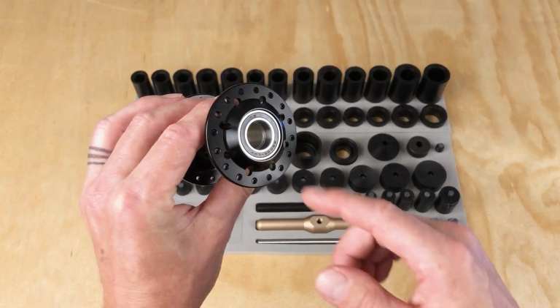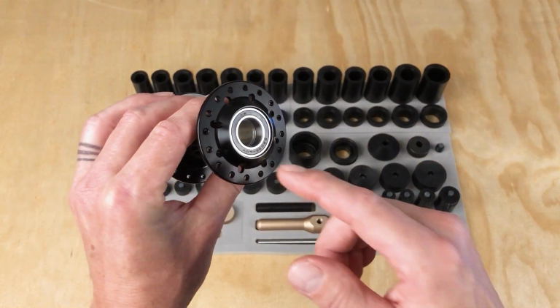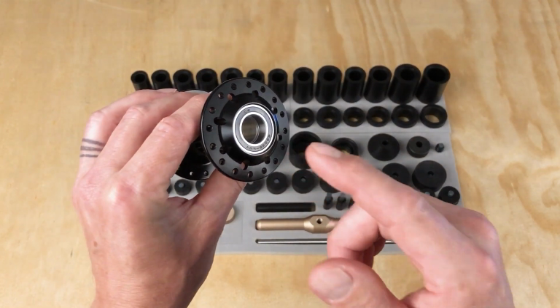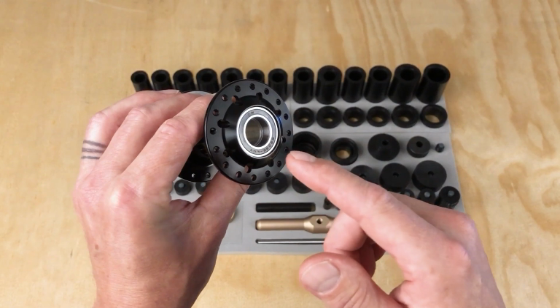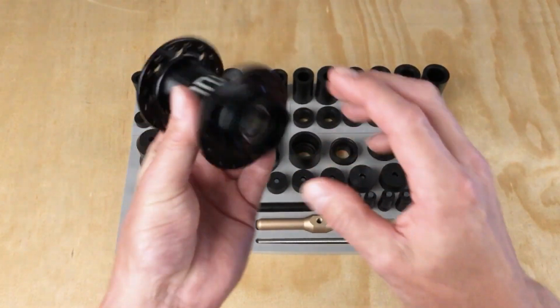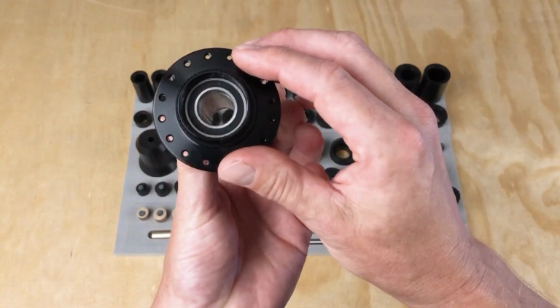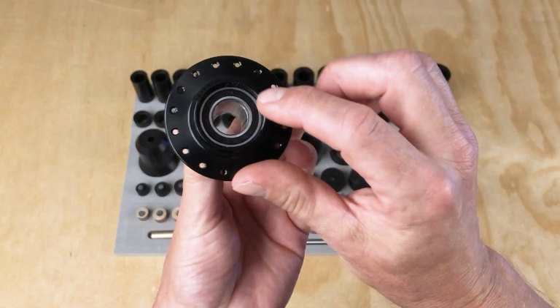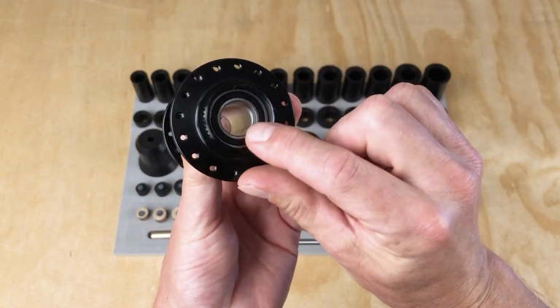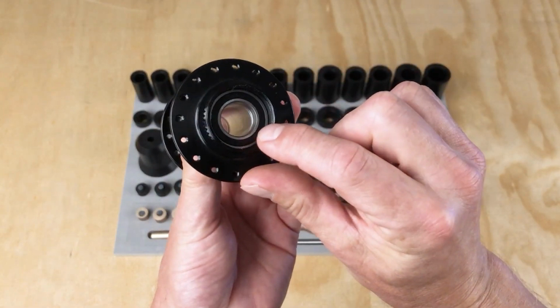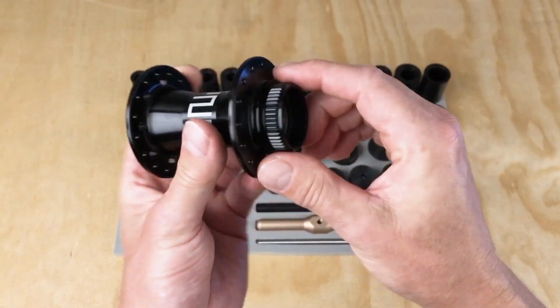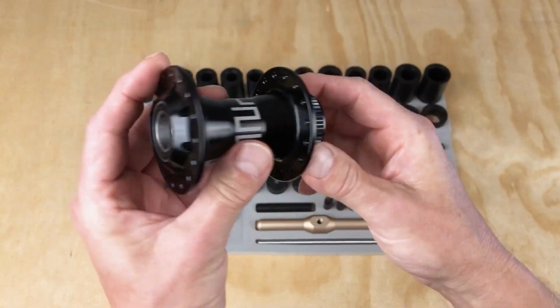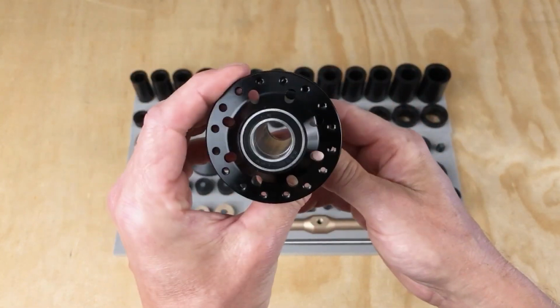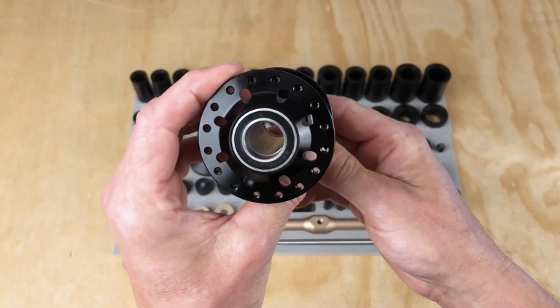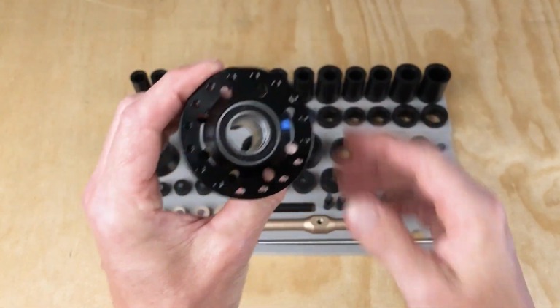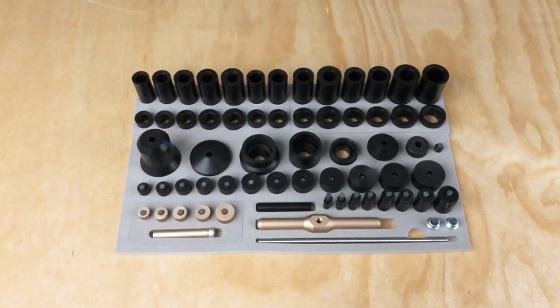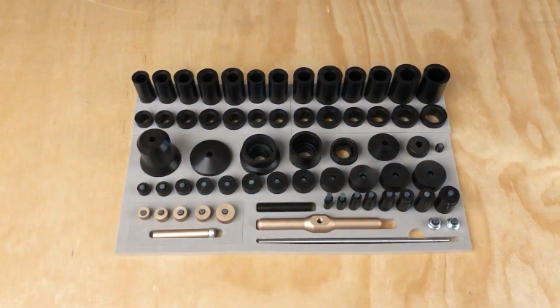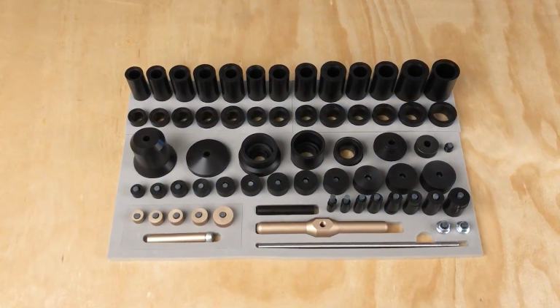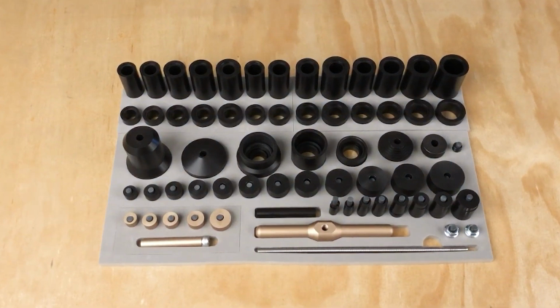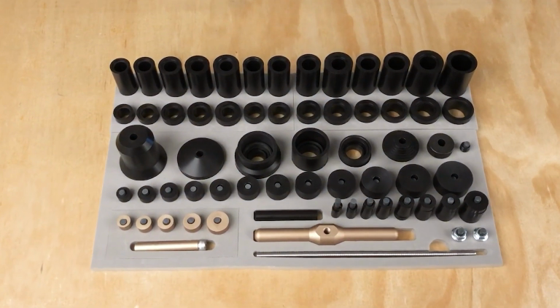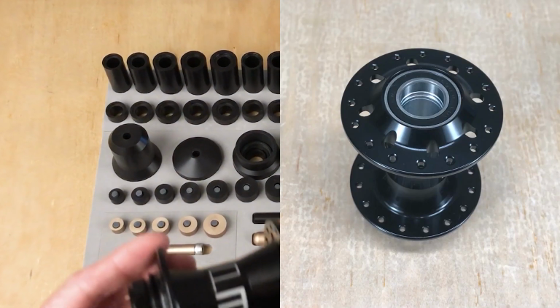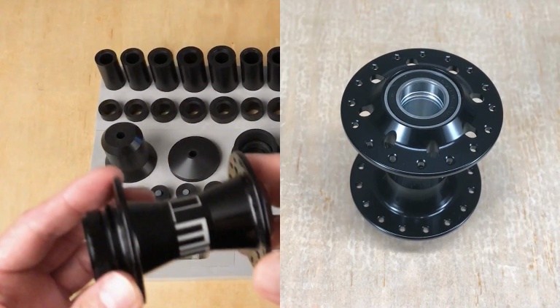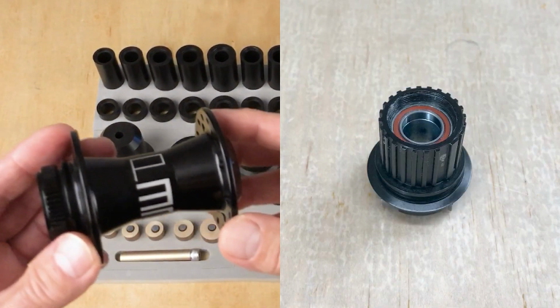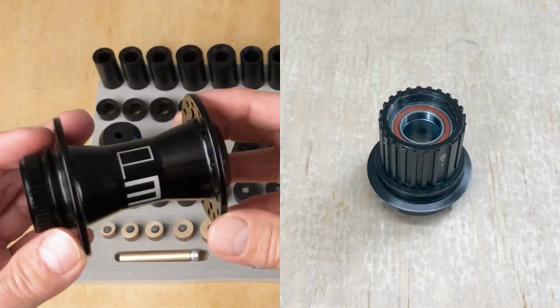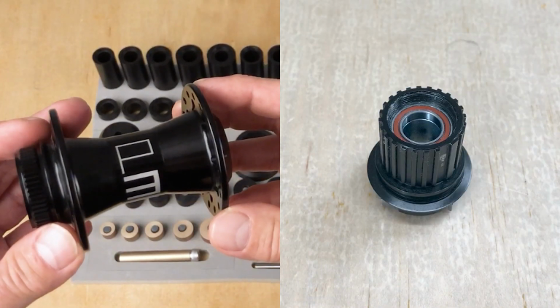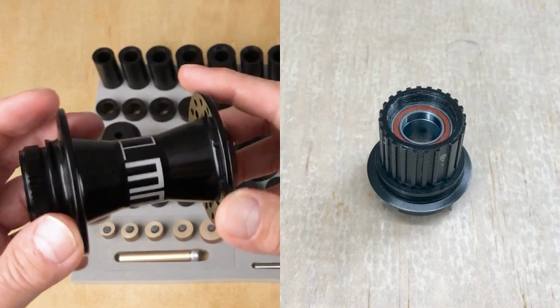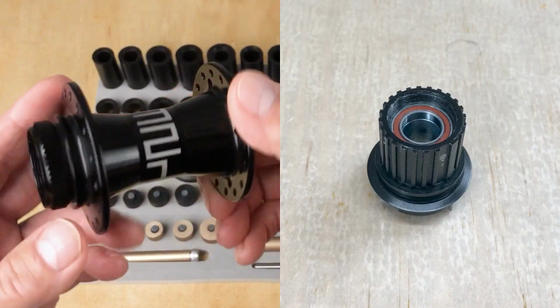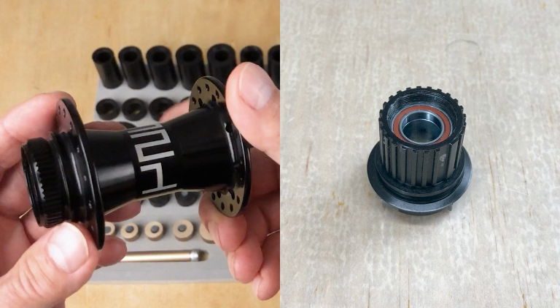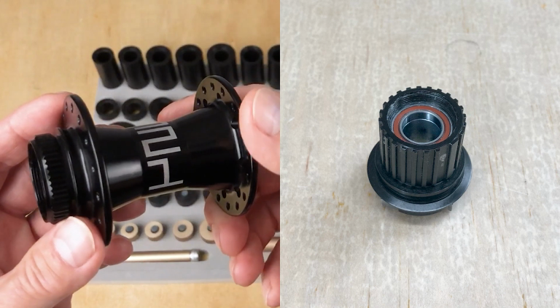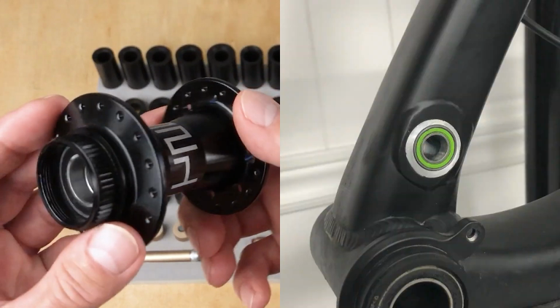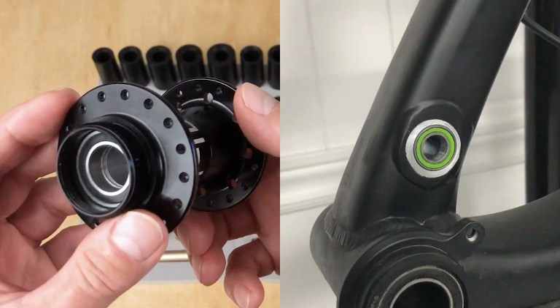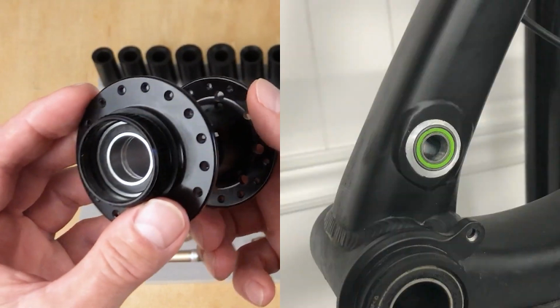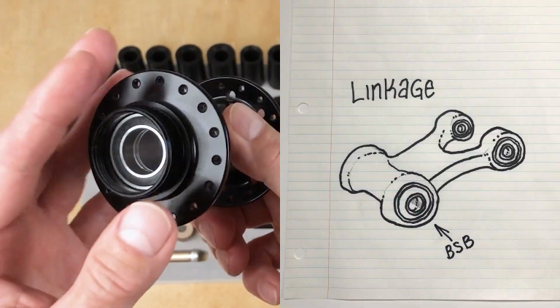A BSB configuration is where you have a bearing, a spacer, and another bearing. This is common in hubs, free hubs, and suspension, like on either side of a seat post or in a linkage.